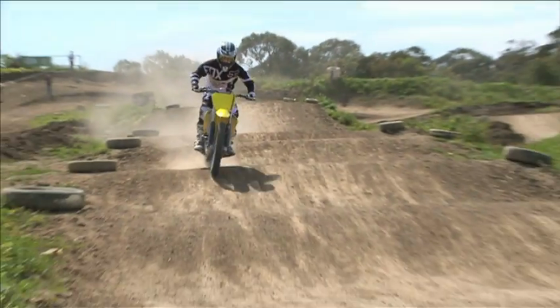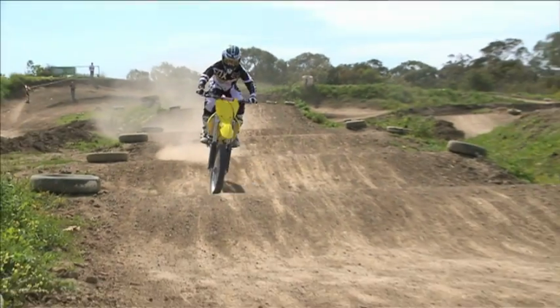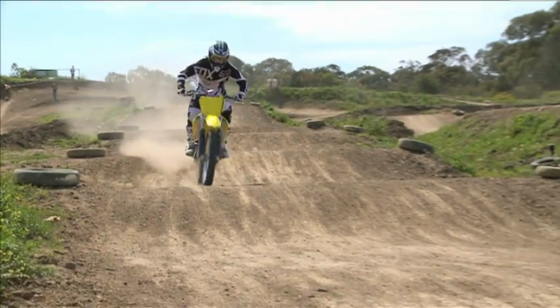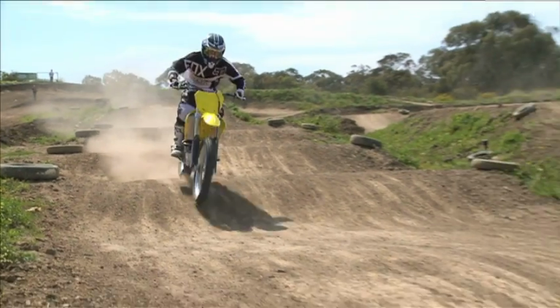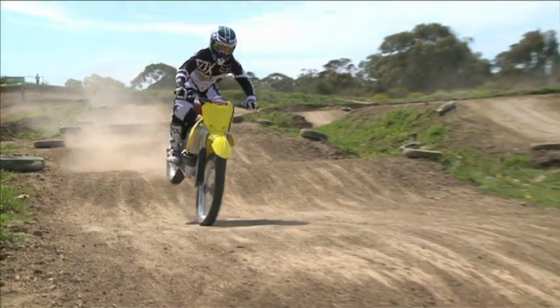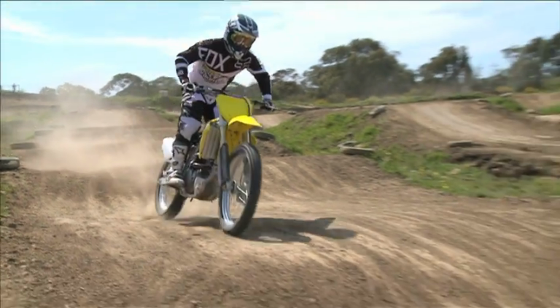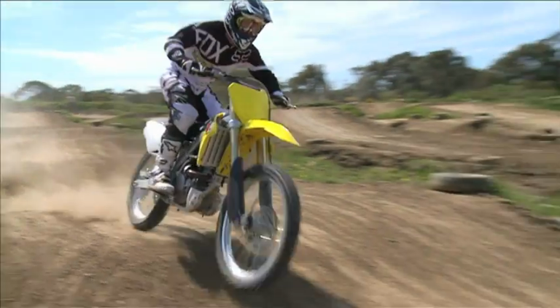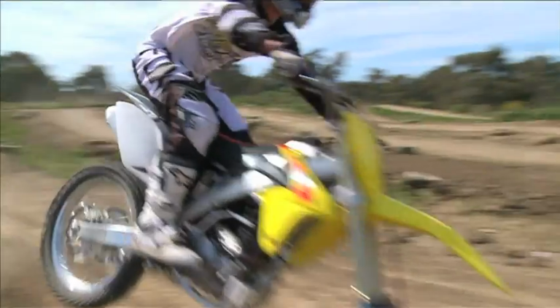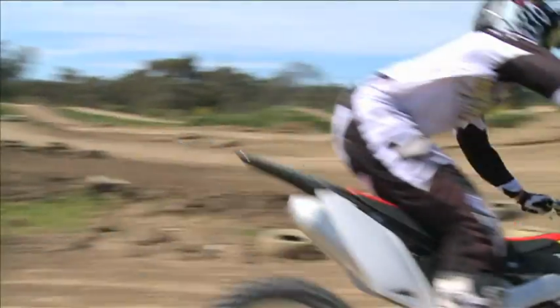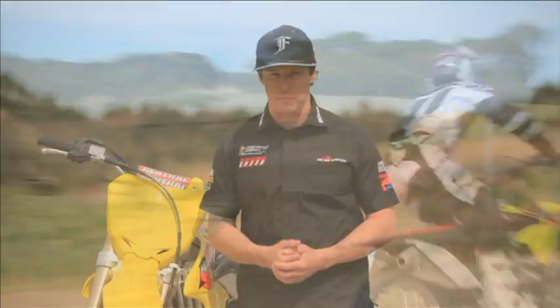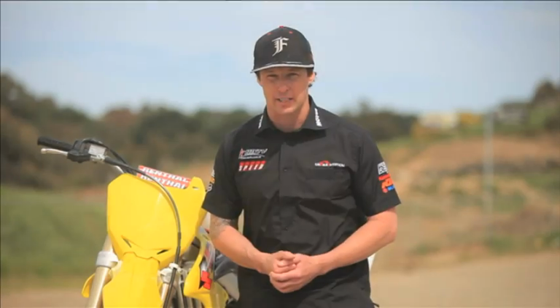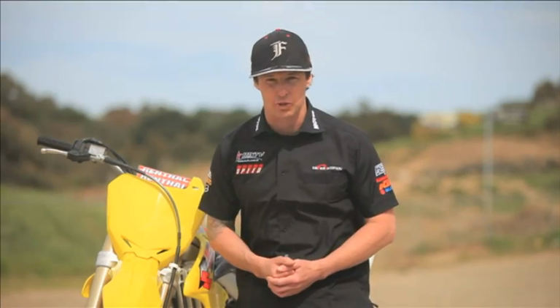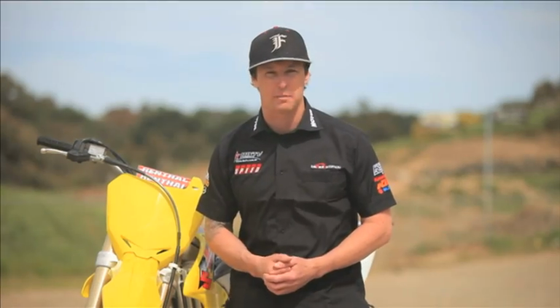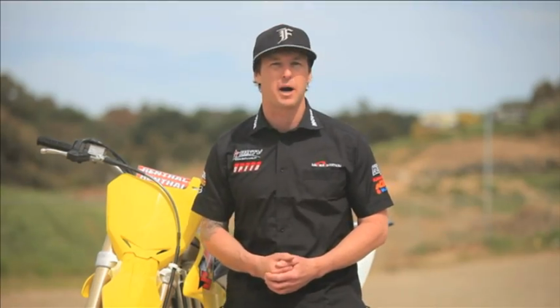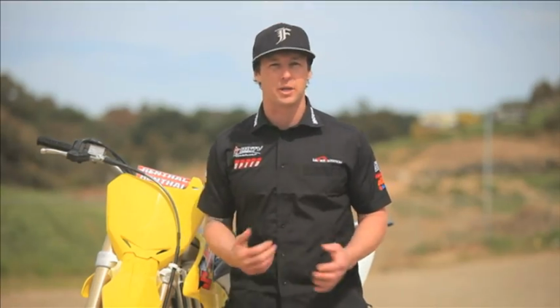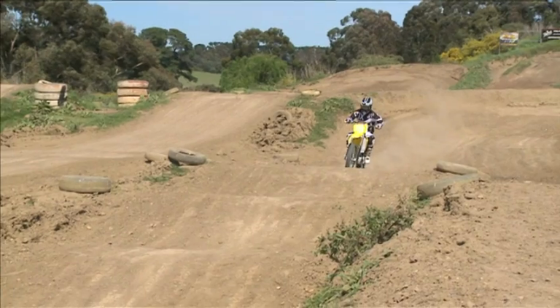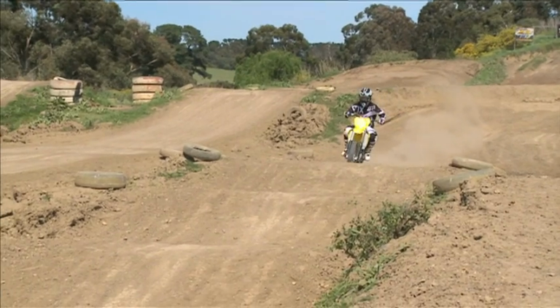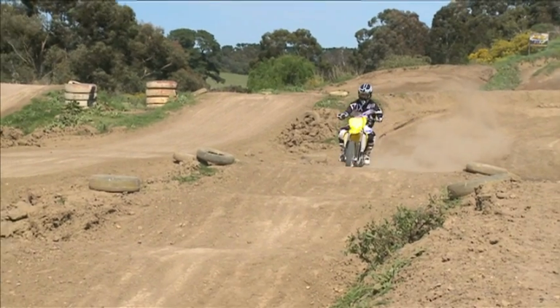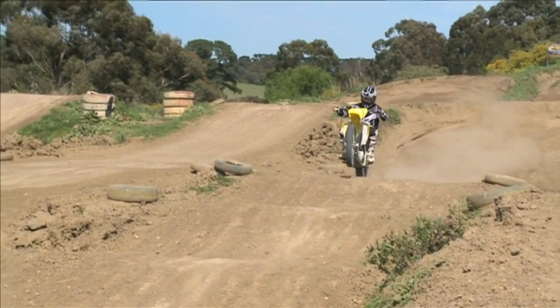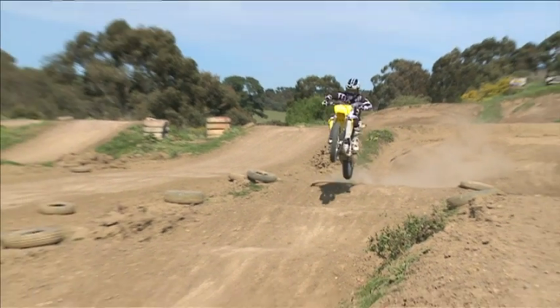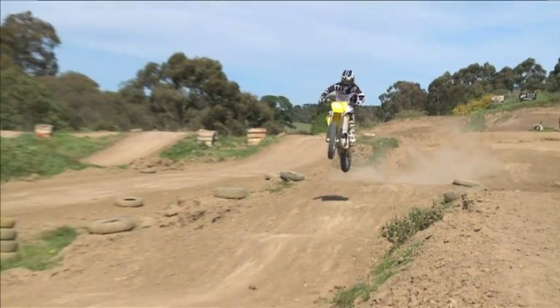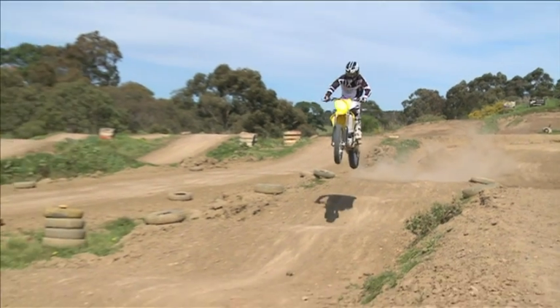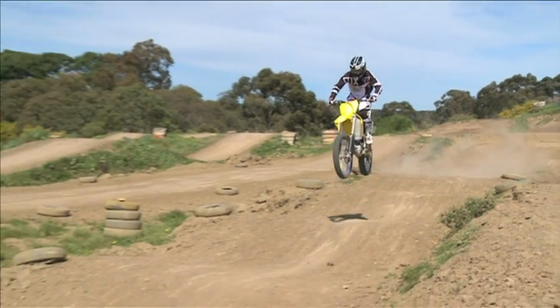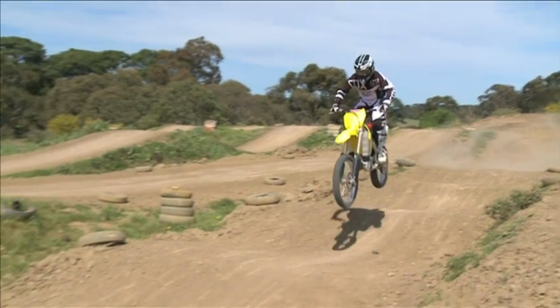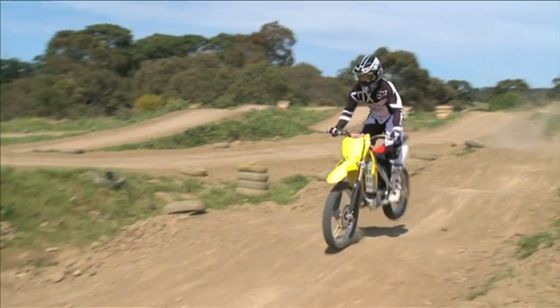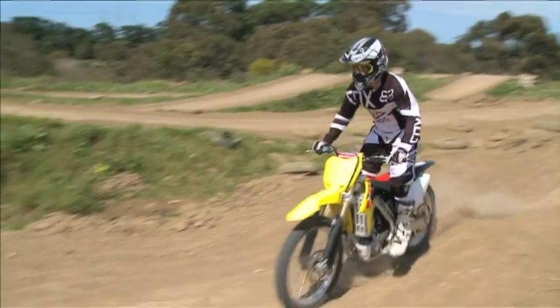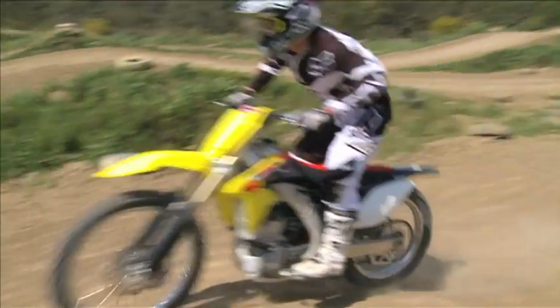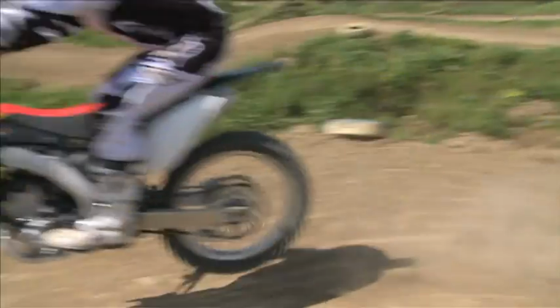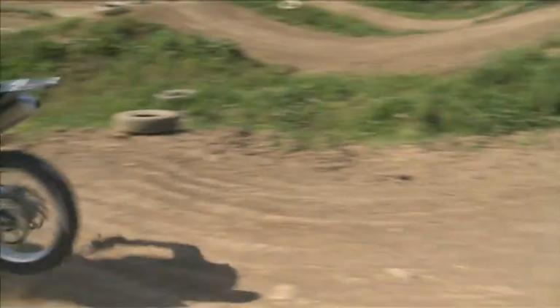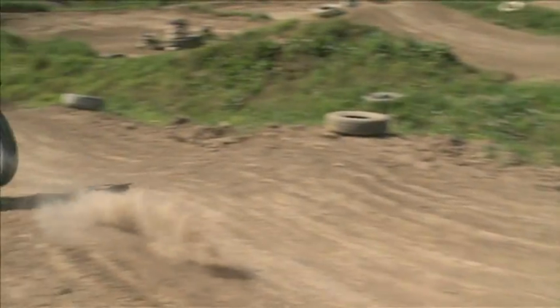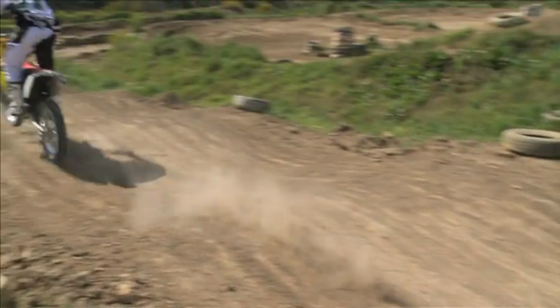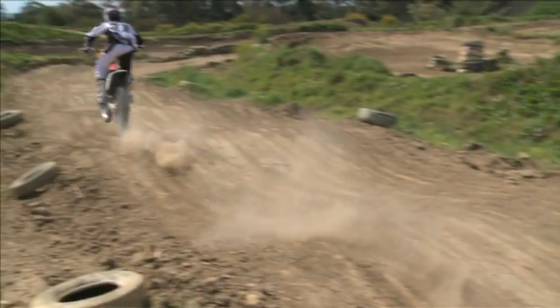They don't feel super skinny between your legs, but we don't want a bike that's too slim anyway. You want something that you can grip hold of and make sure it doesn't step out to the side when you hit those whoops or those gnarly bumps.